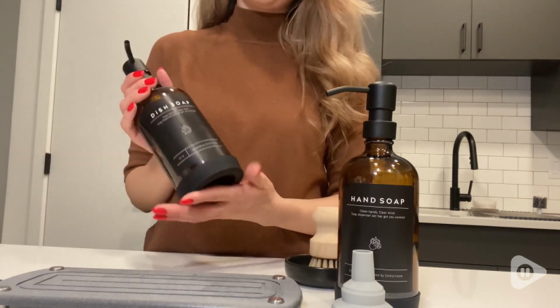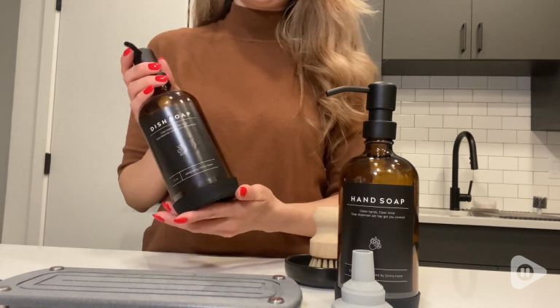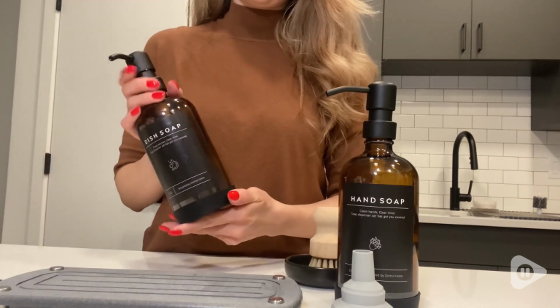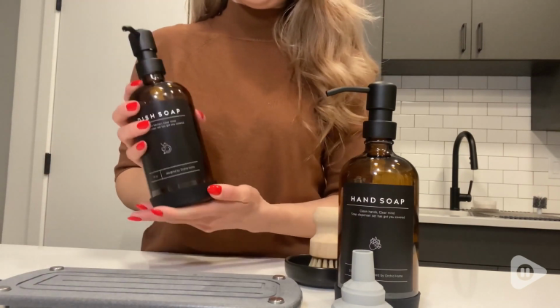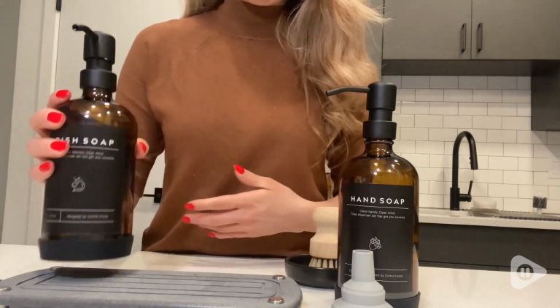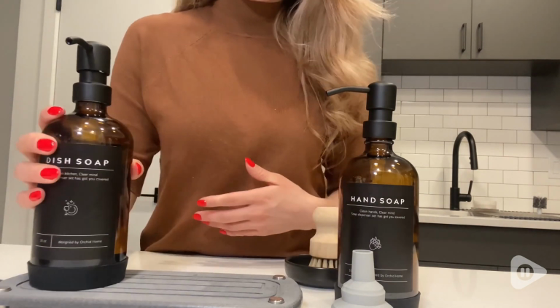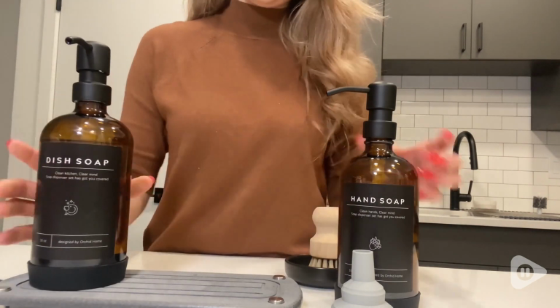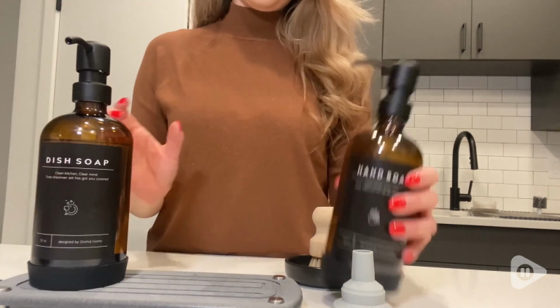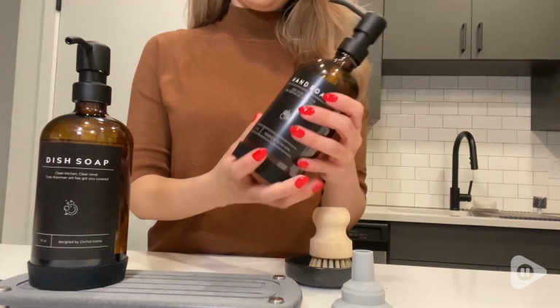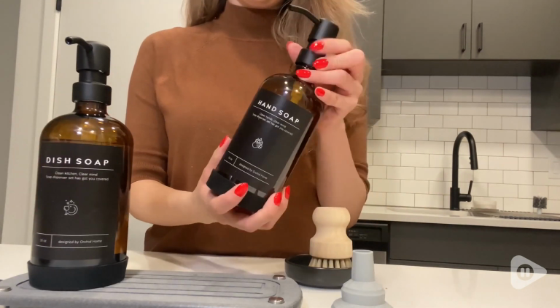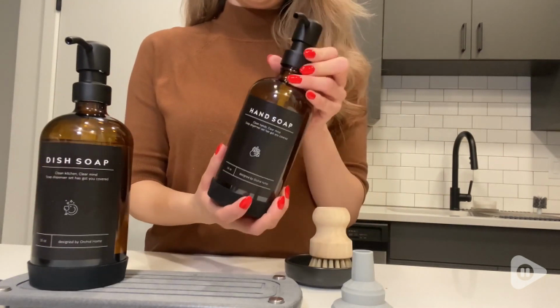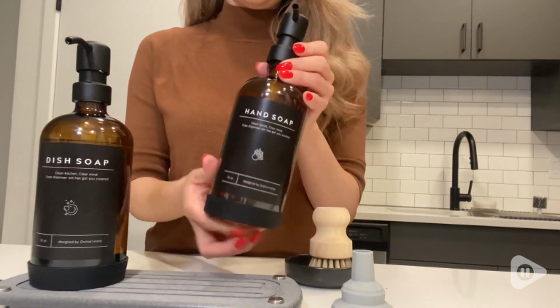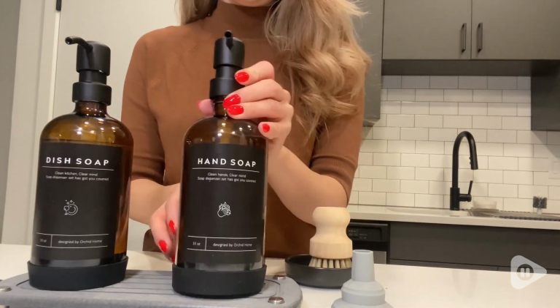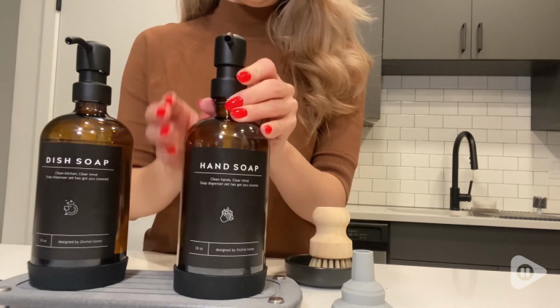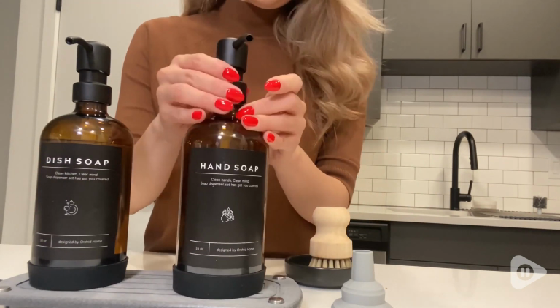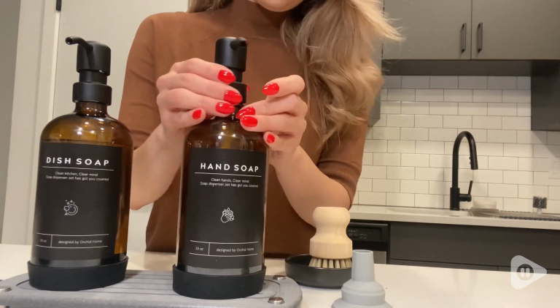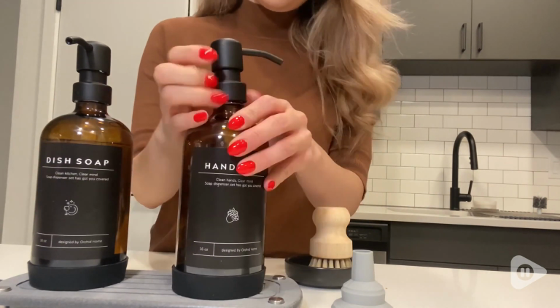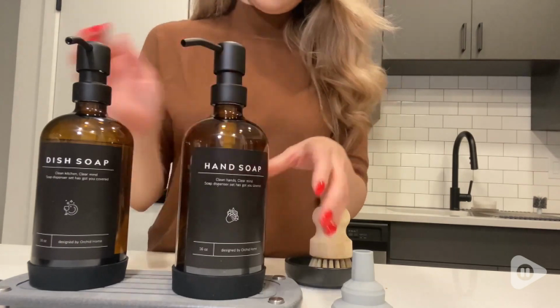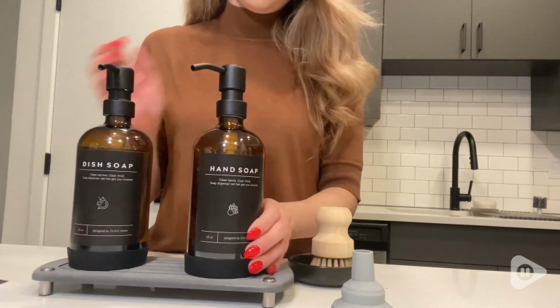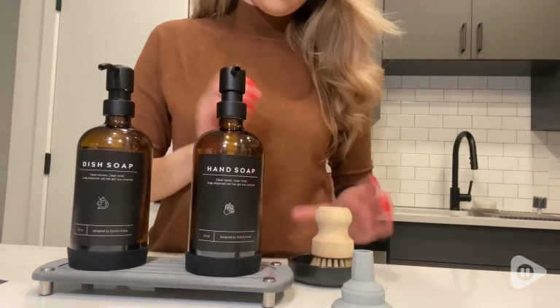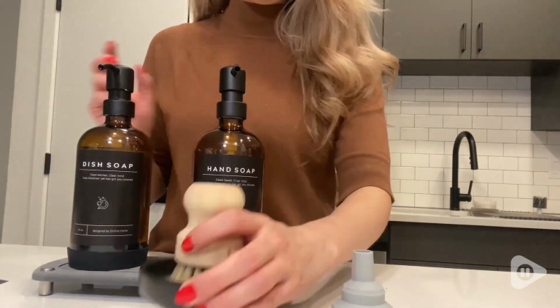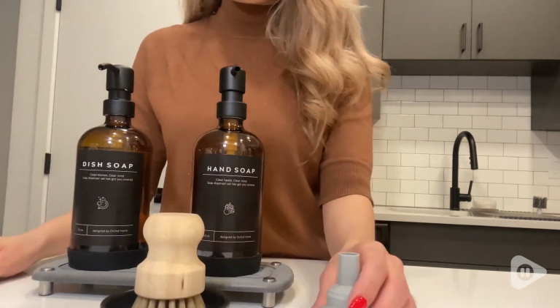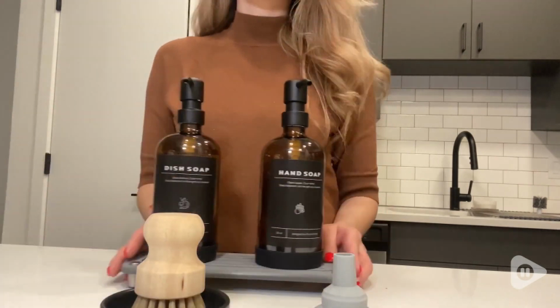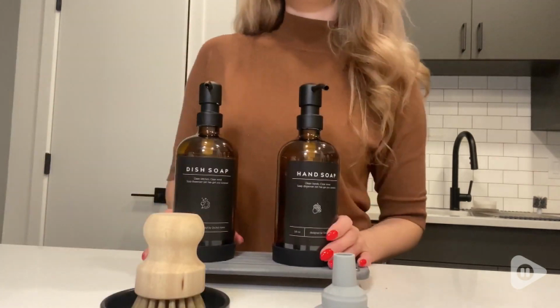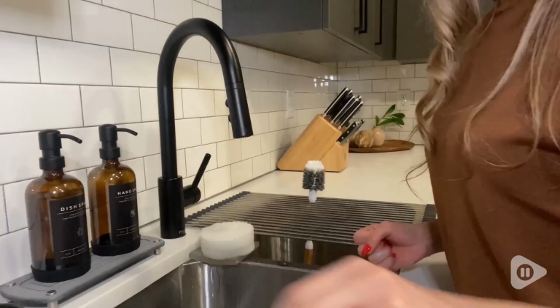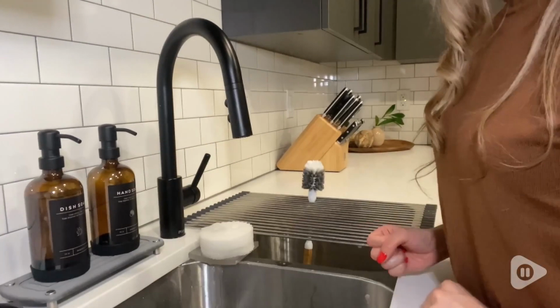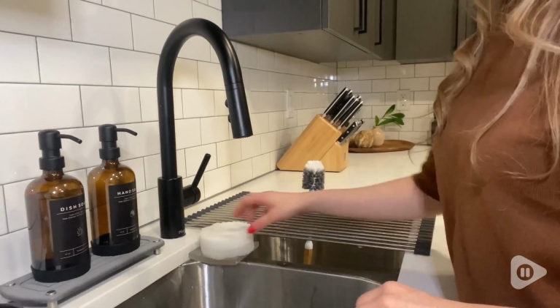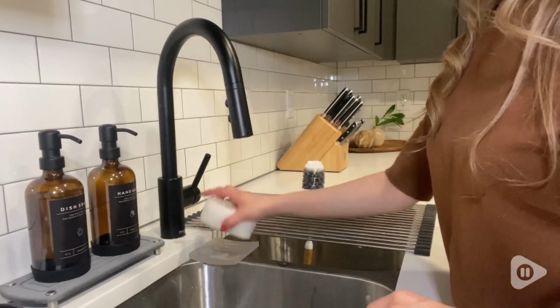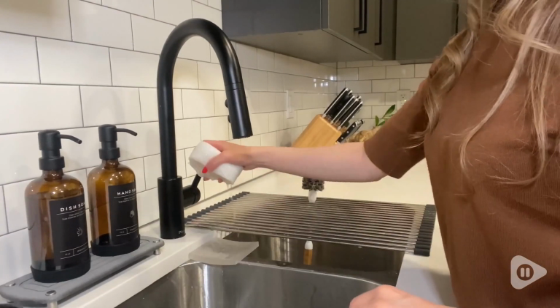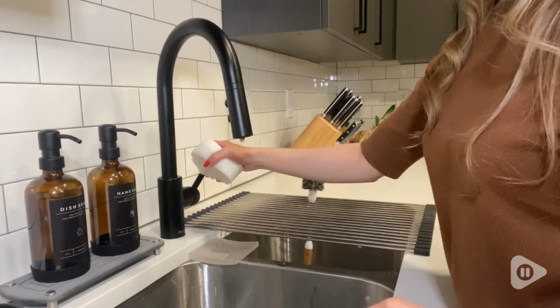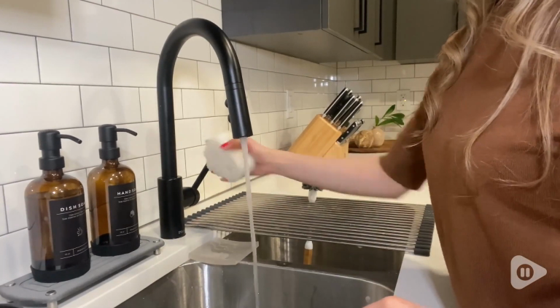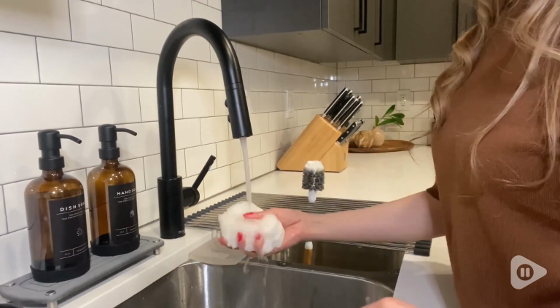You can put it on display however you'd like. It truly gives your kitchen a luxury modern touch to it. I love it.